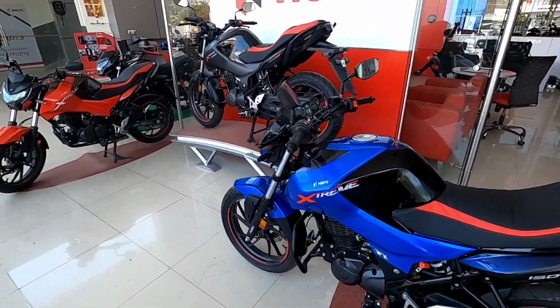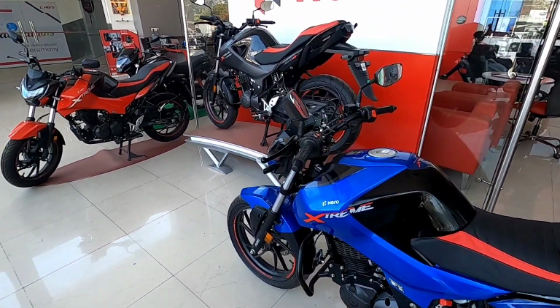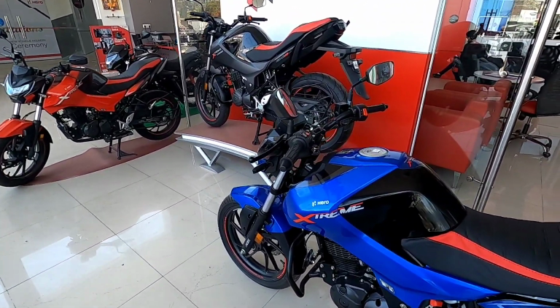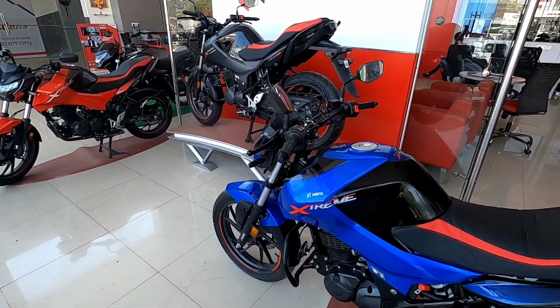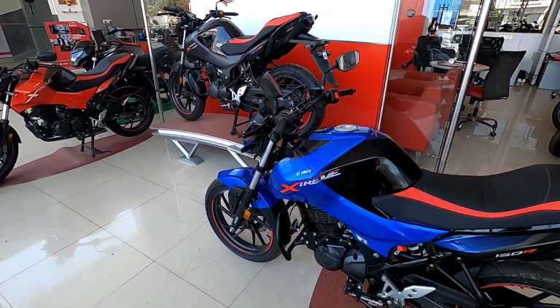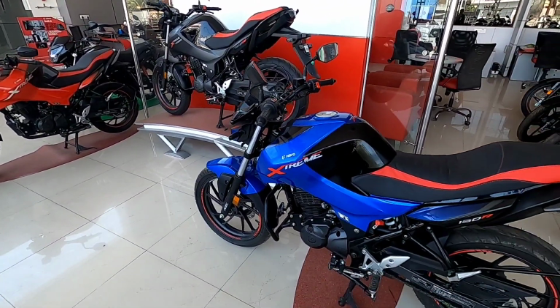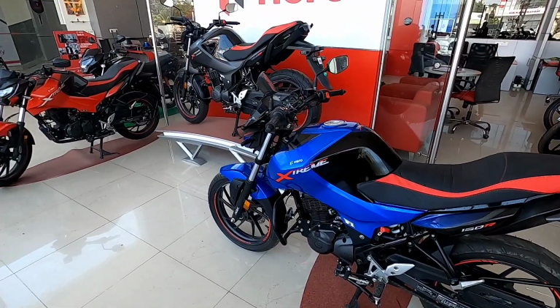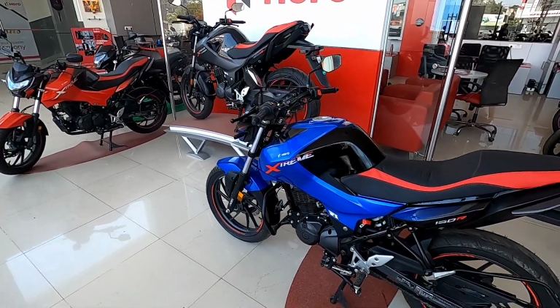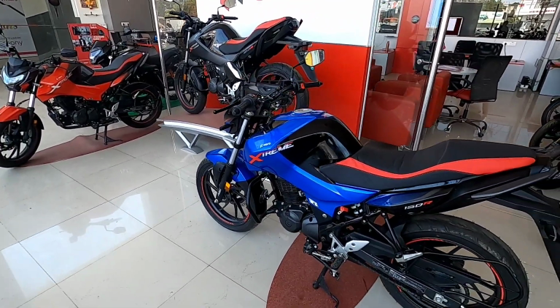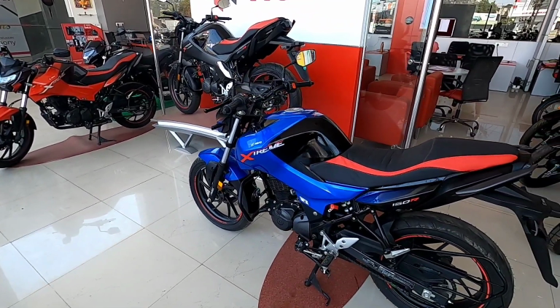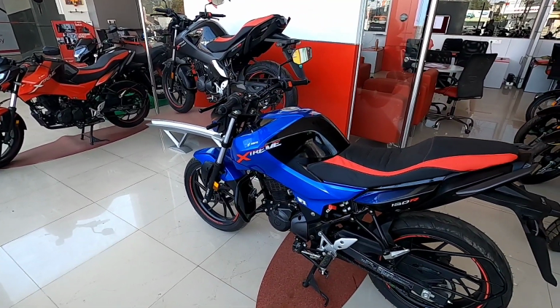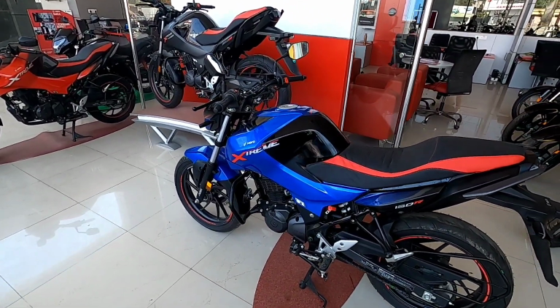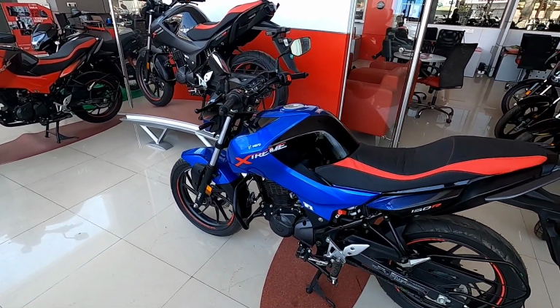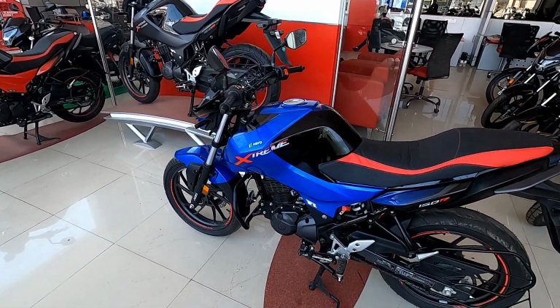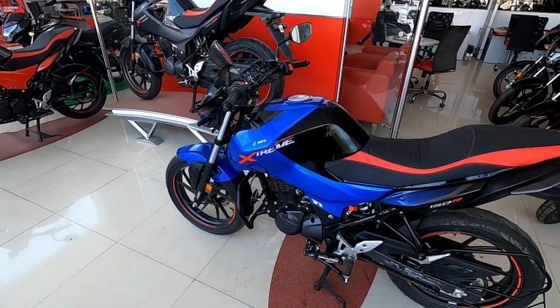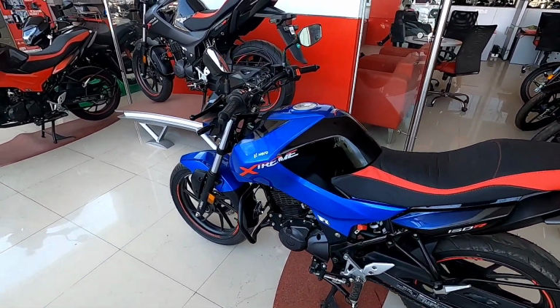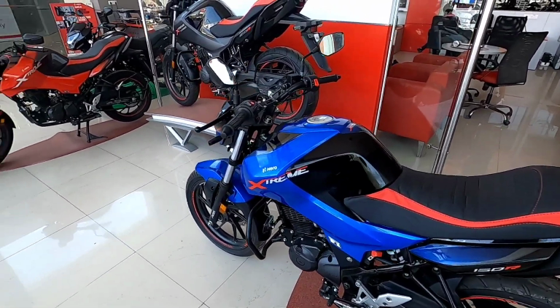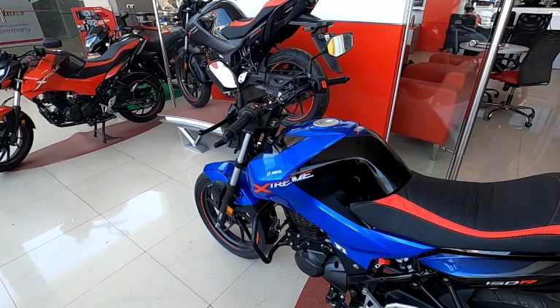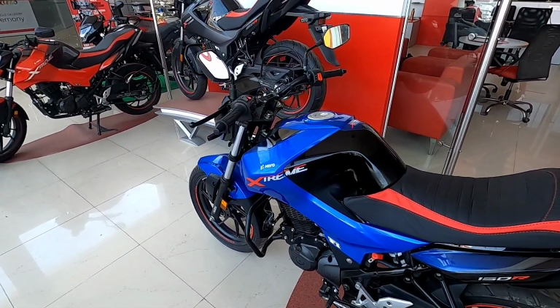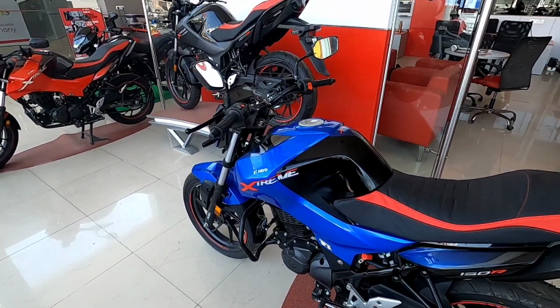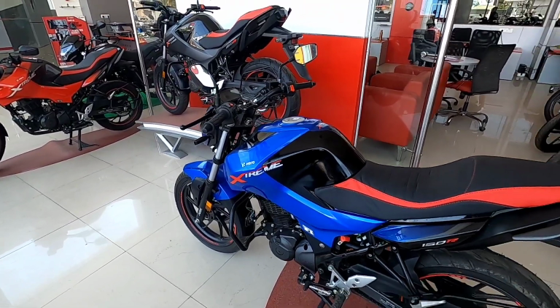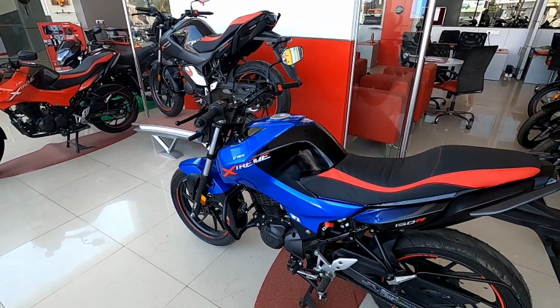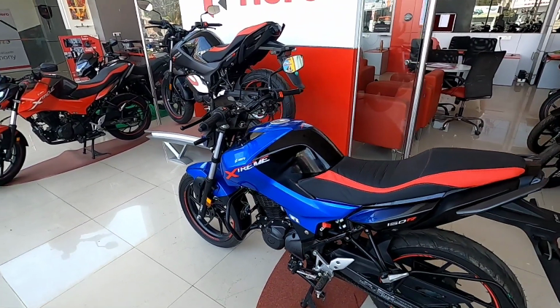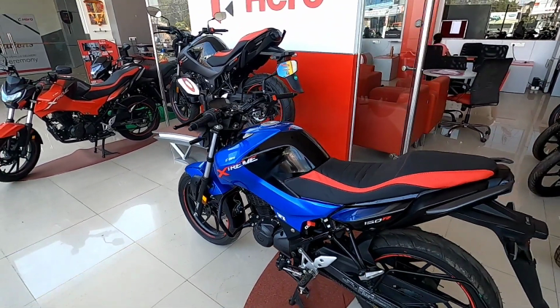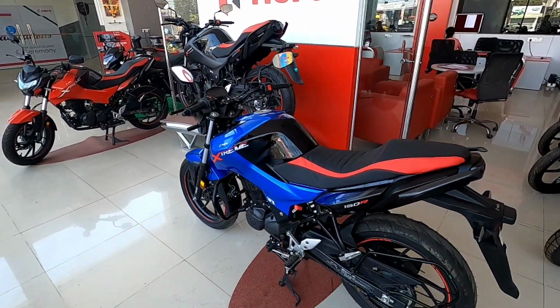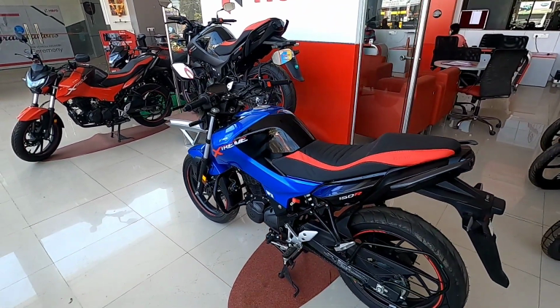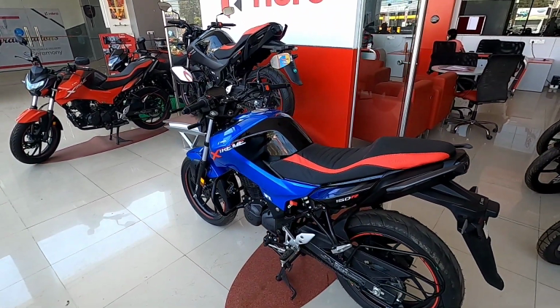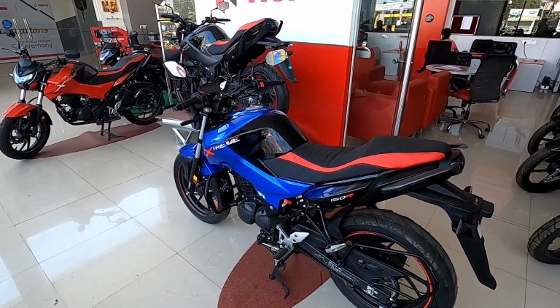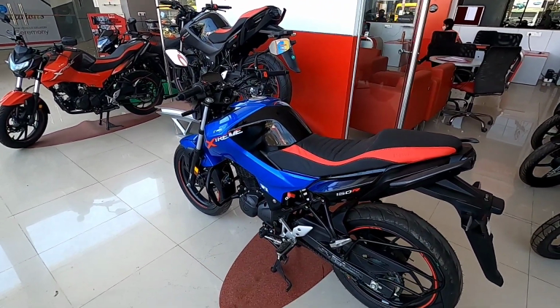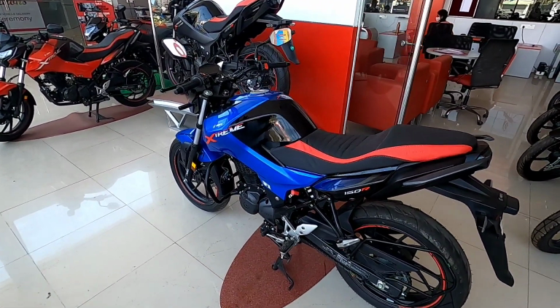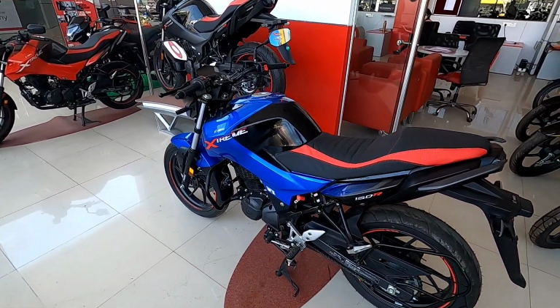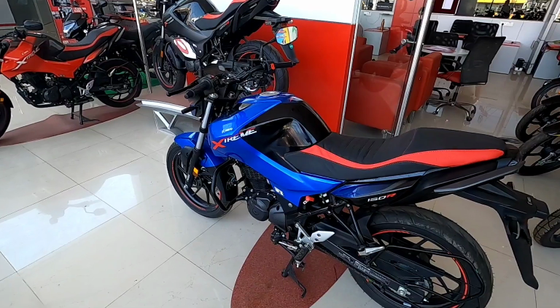So first of all, let's talk about the pricing. The price you get is 114,180 Rs at the showroom. In this one, the discount is 5,000 with exchange and loyalty benefits. So you can contact the showroom for this discount.